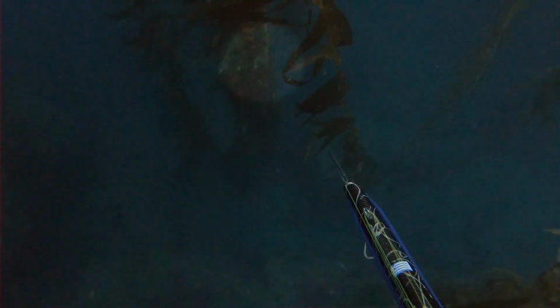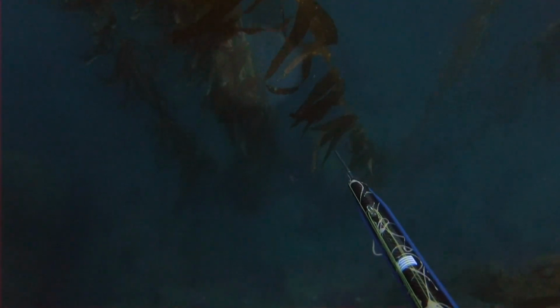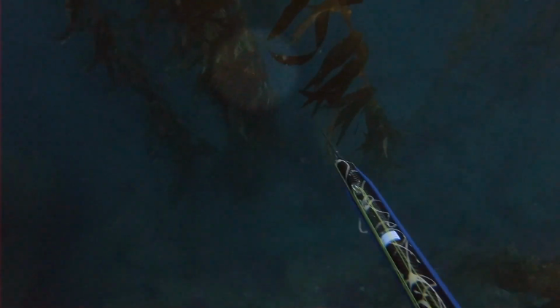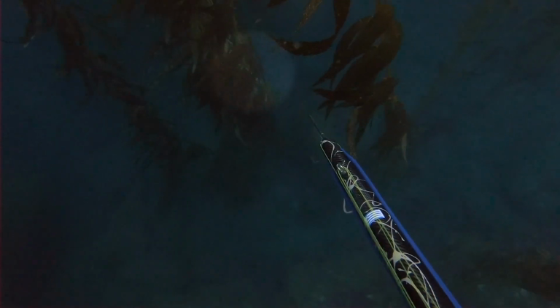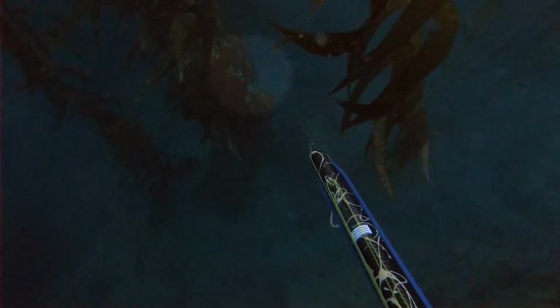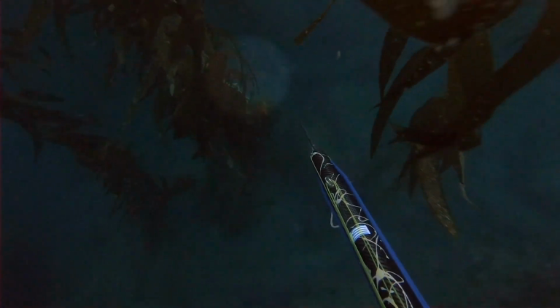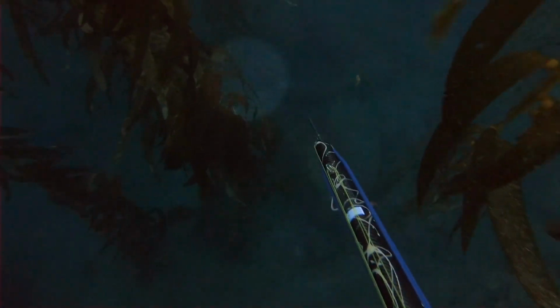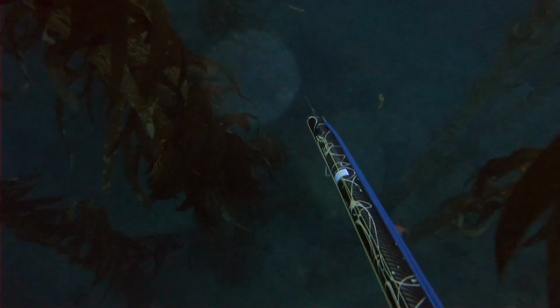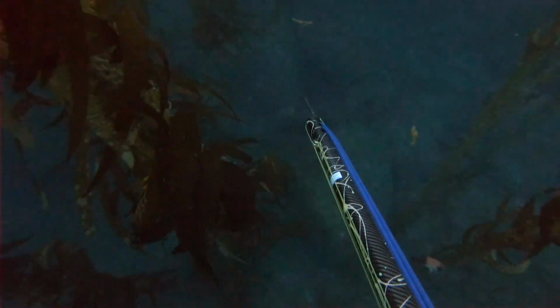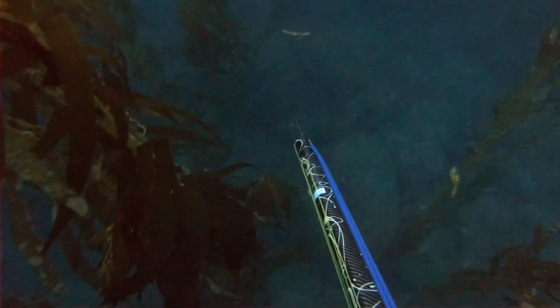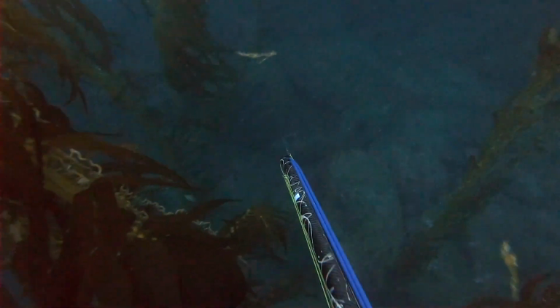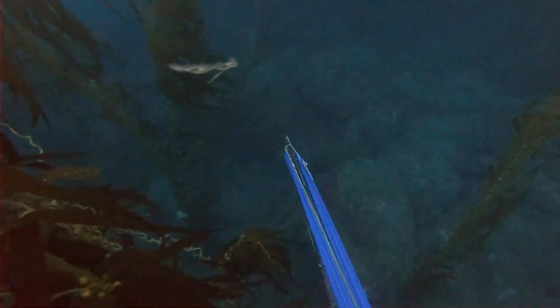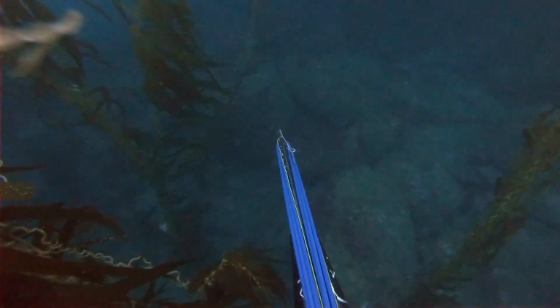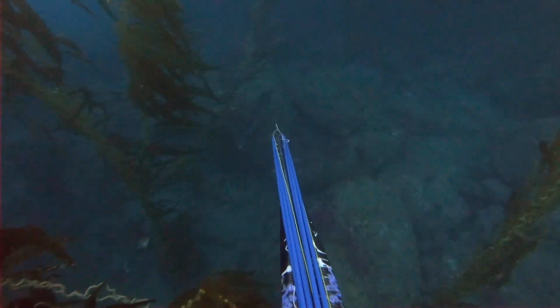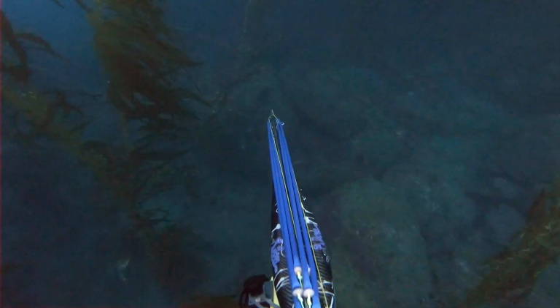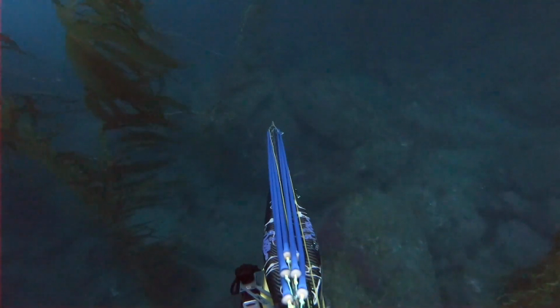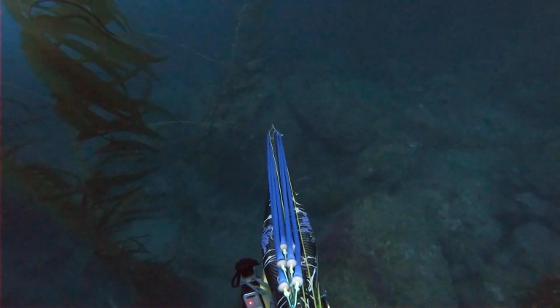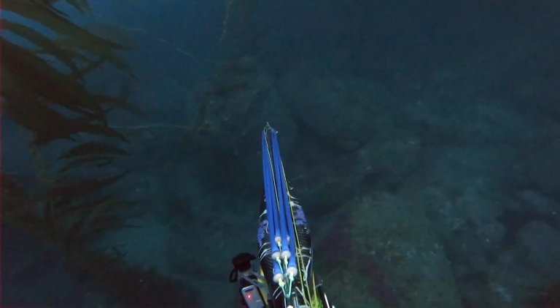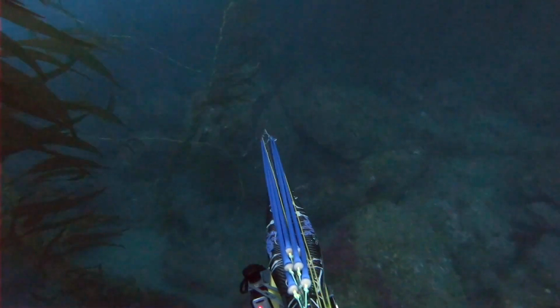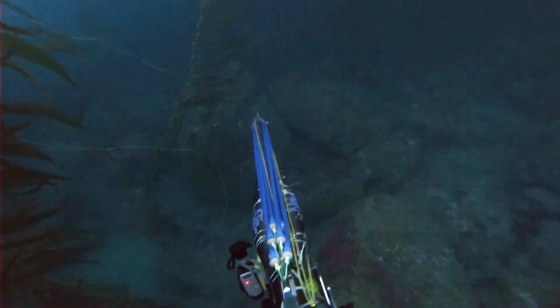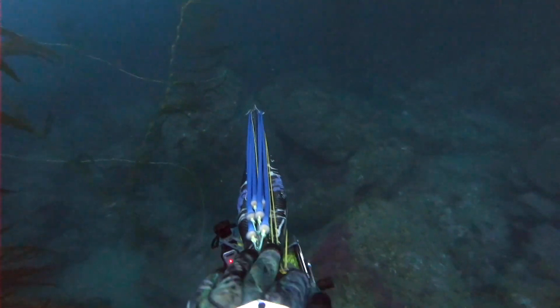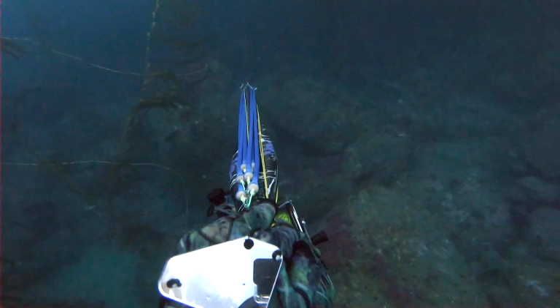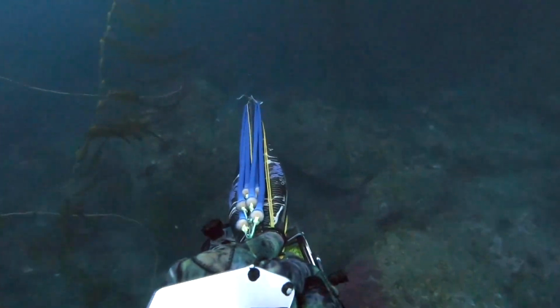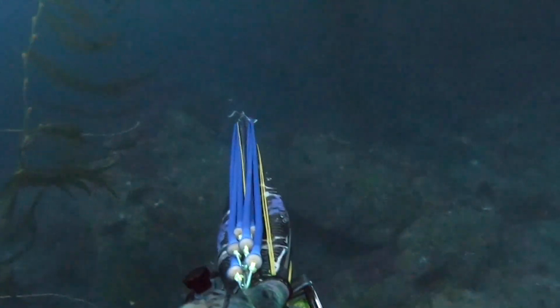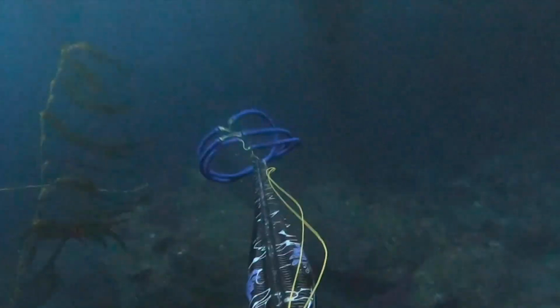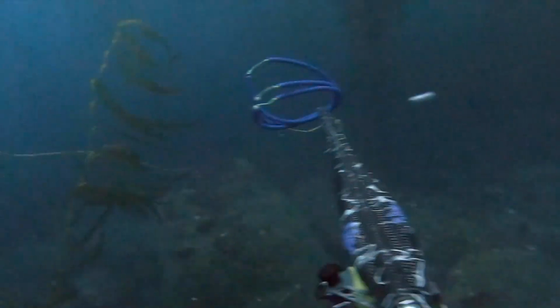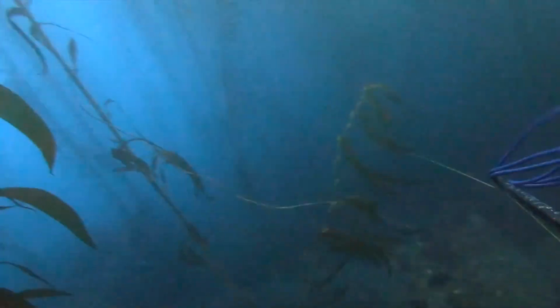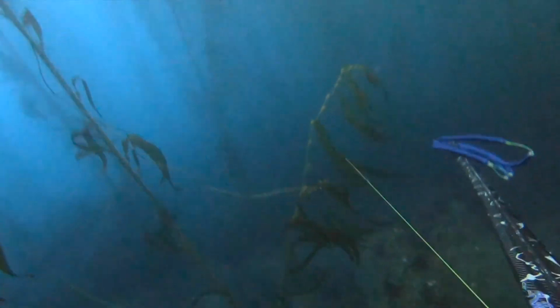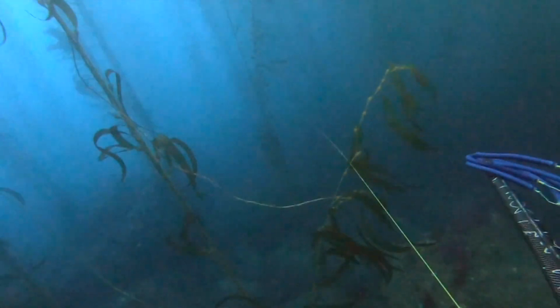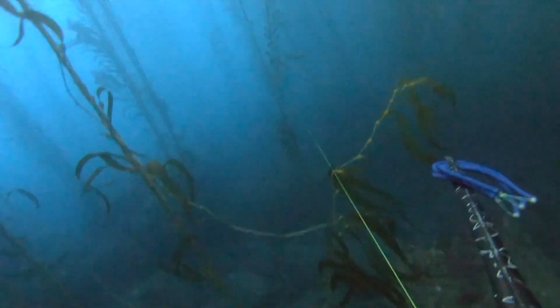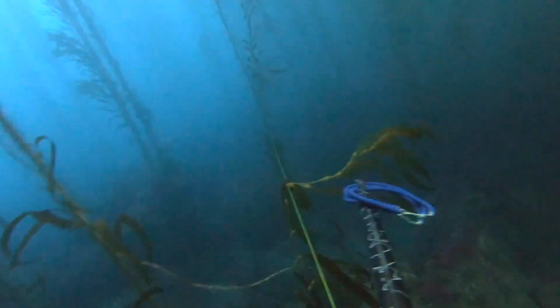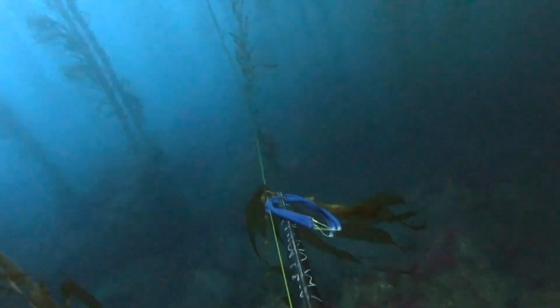Something dark — and then I realize that's a white sea bass, and it's a shot. But he's in front of the rocks, so I need to drop lower until he clears it. Yes! Connect!